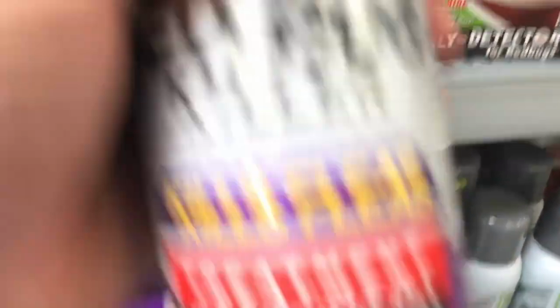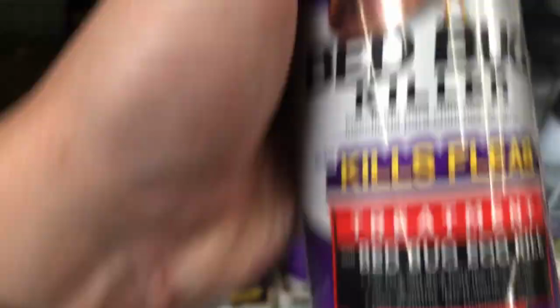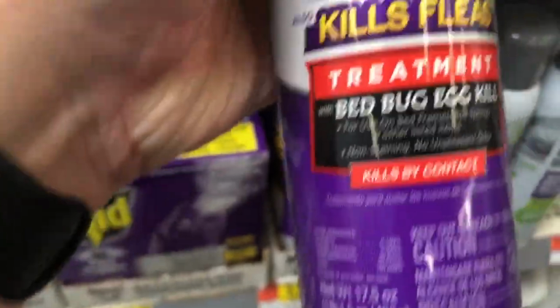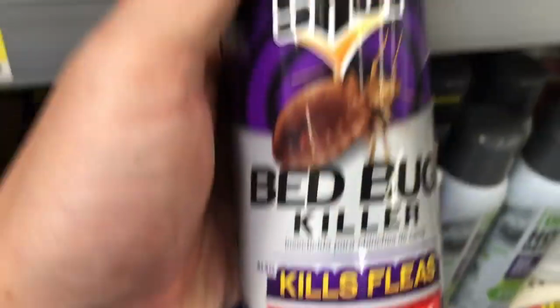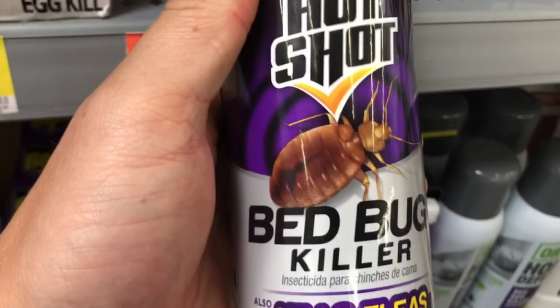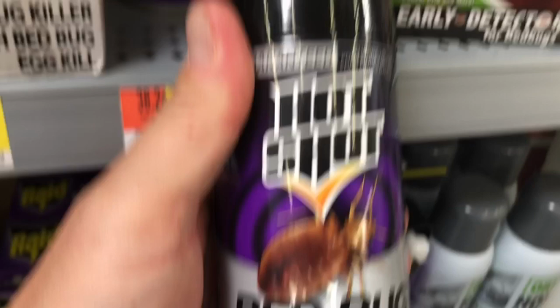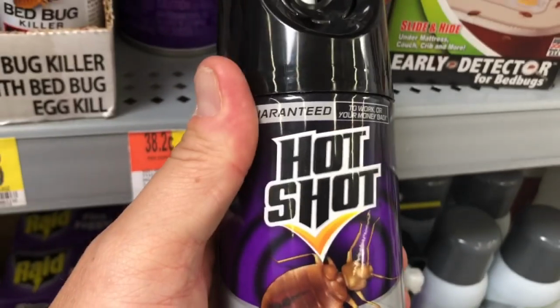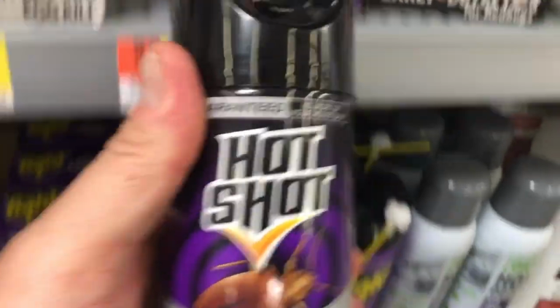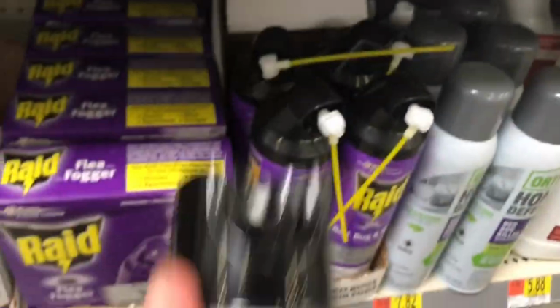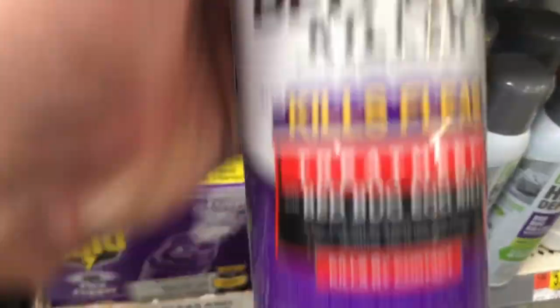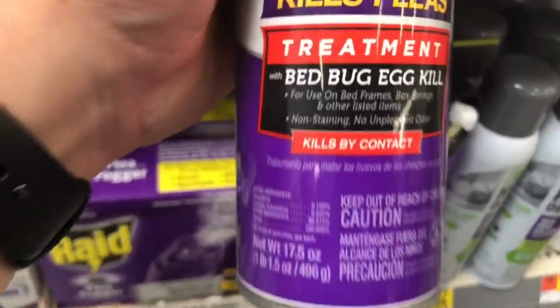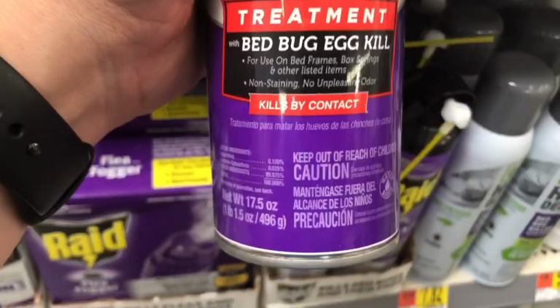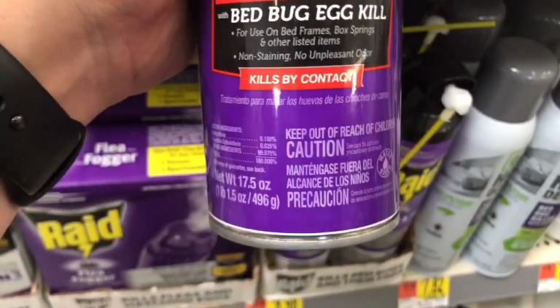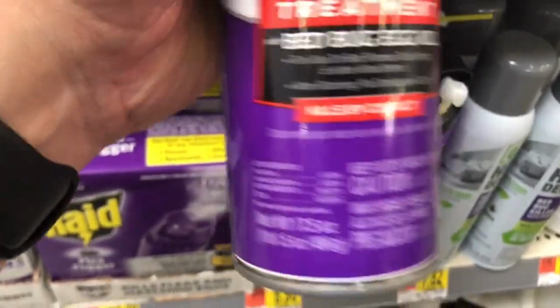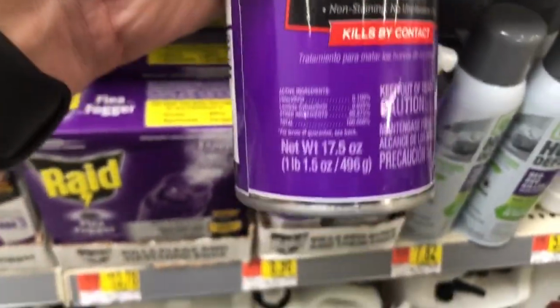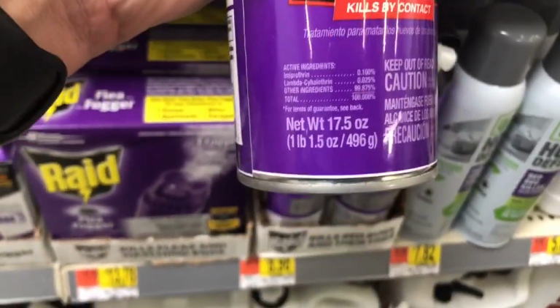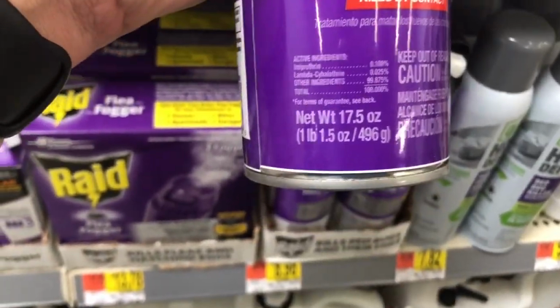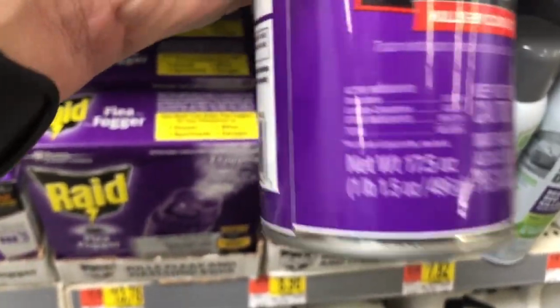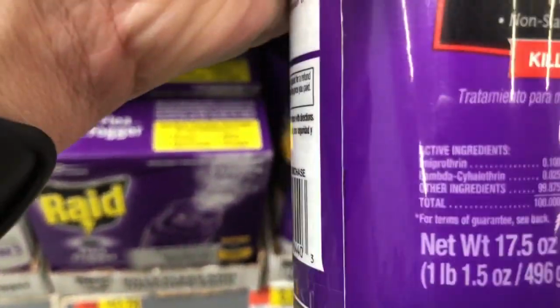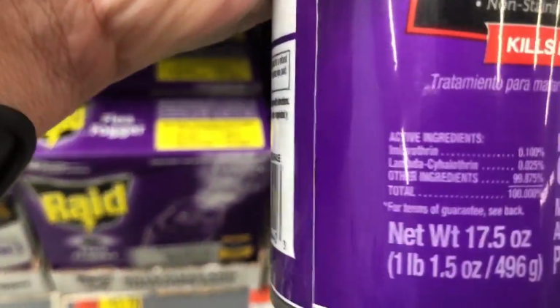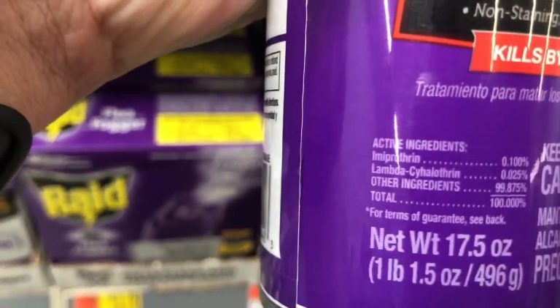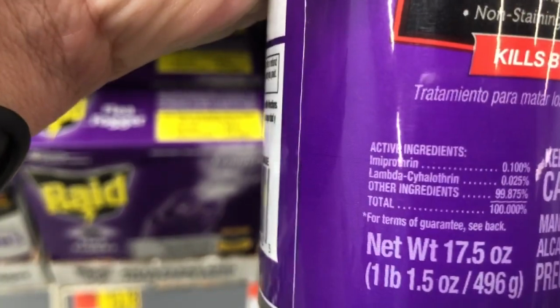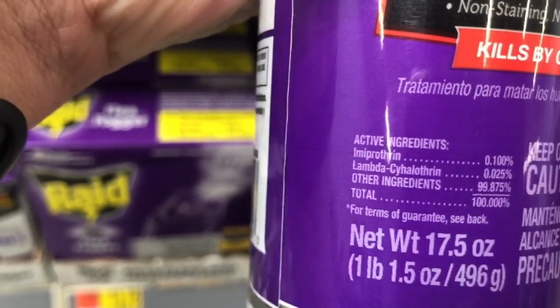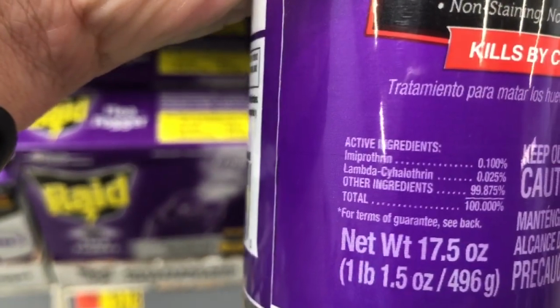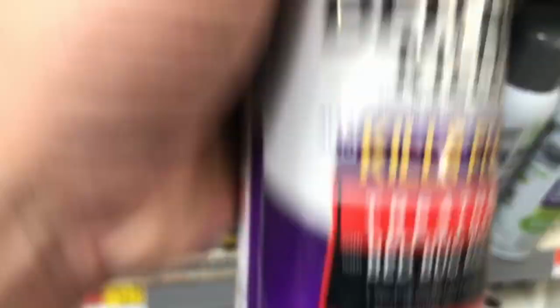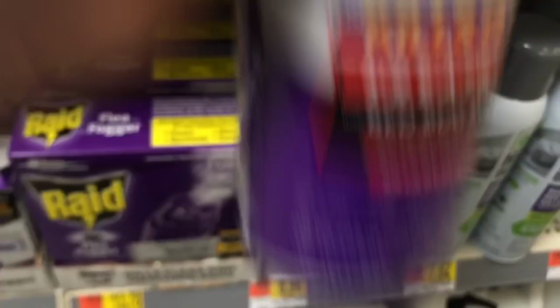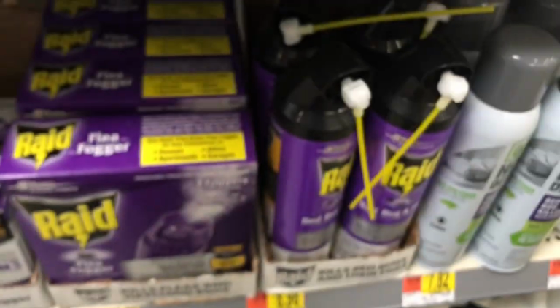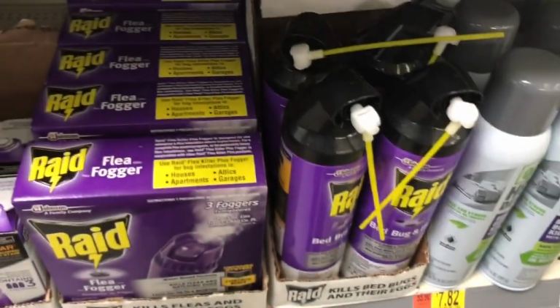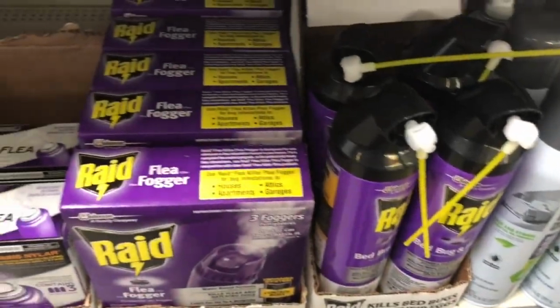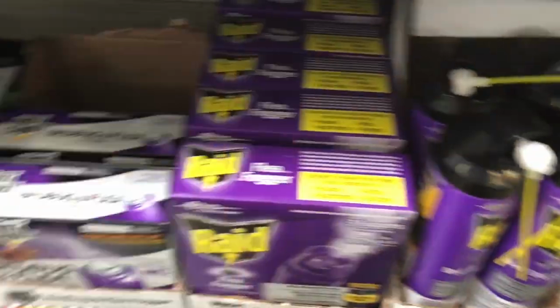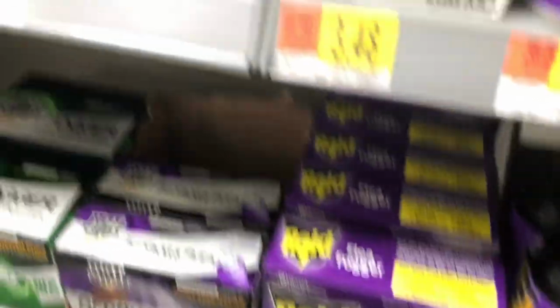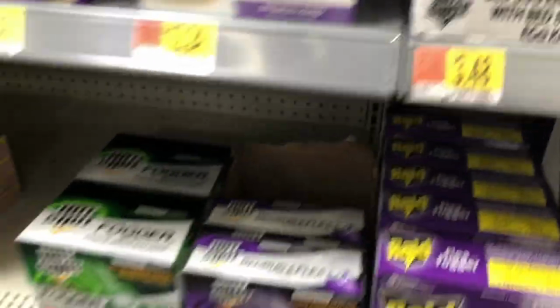Bed bug killer — Hot Shot. There's a name that people know, just like Raid. No, that's not going to be any good either.